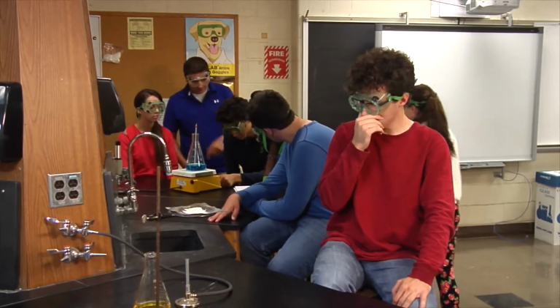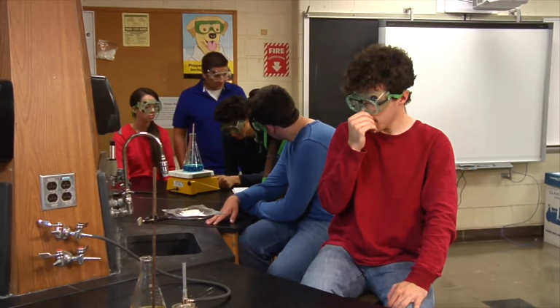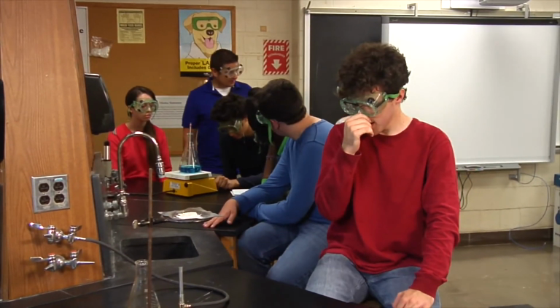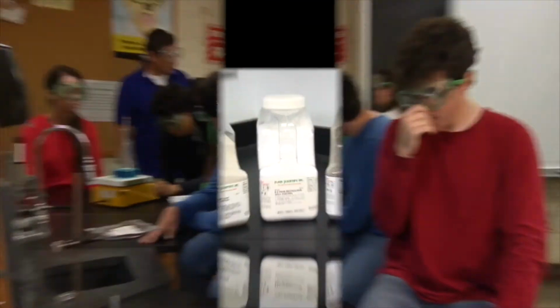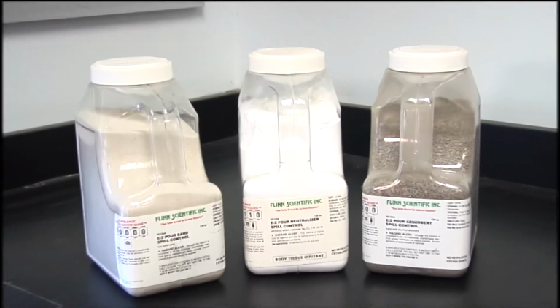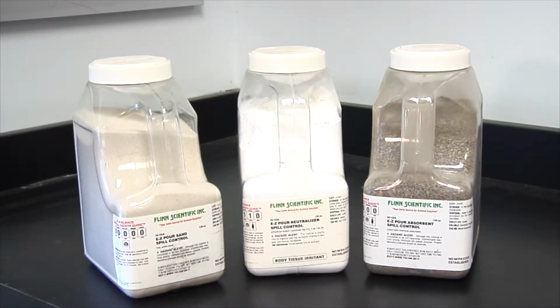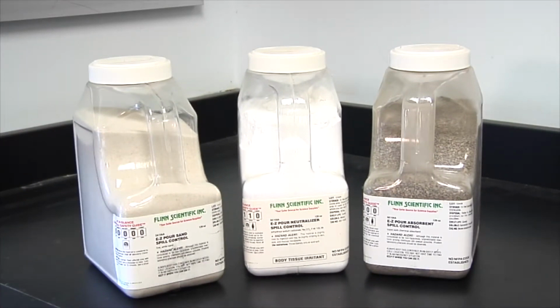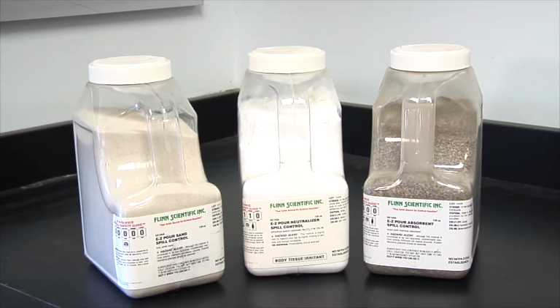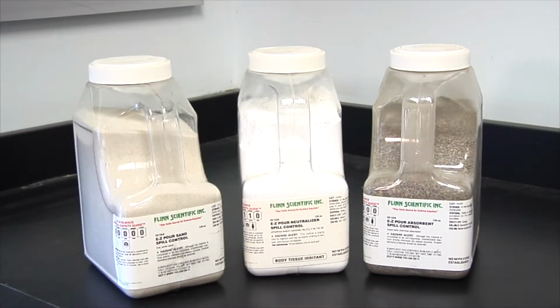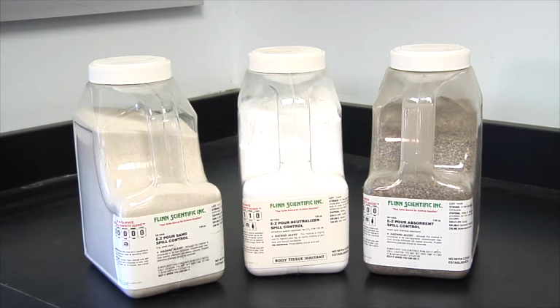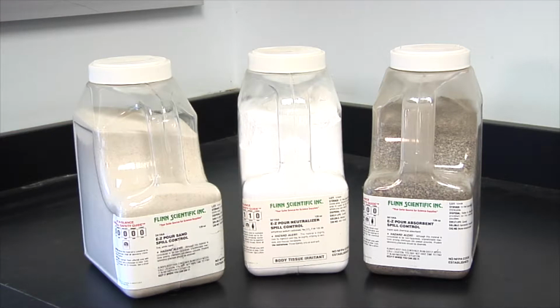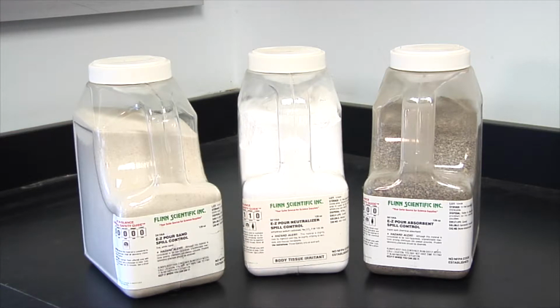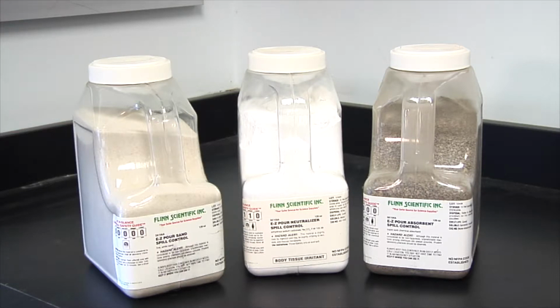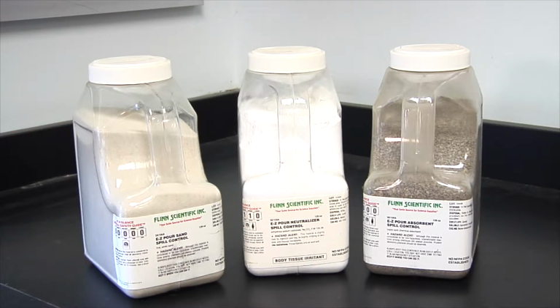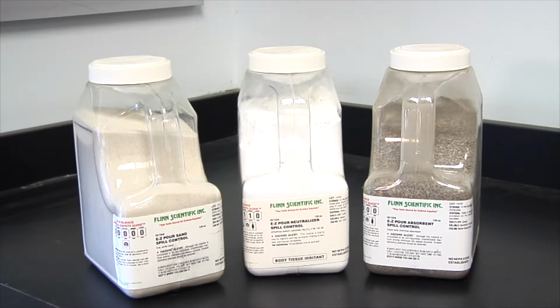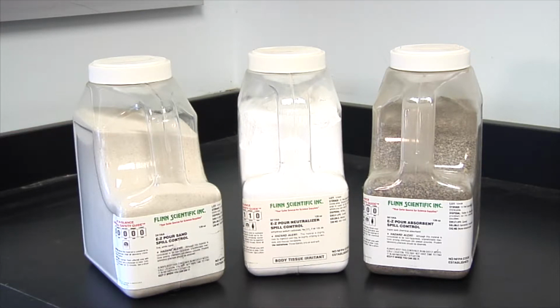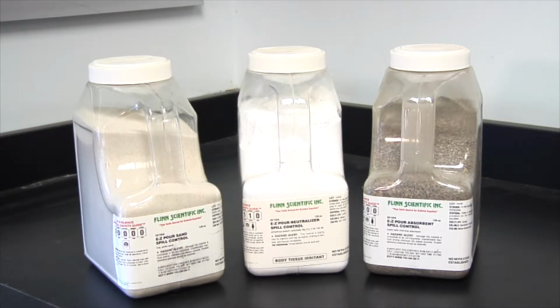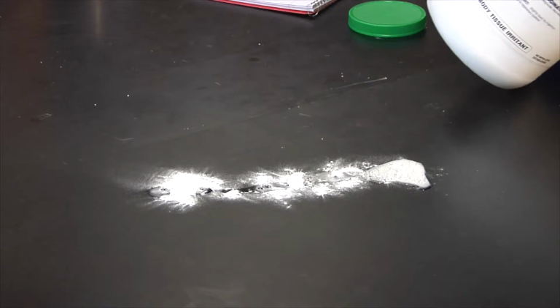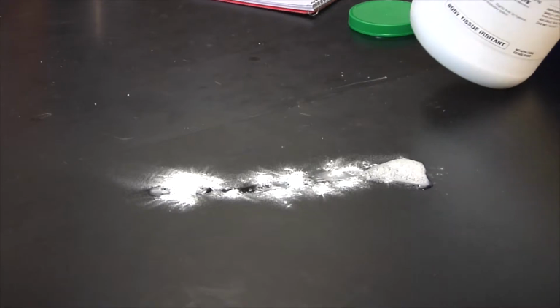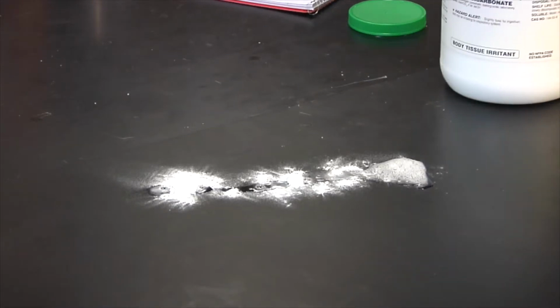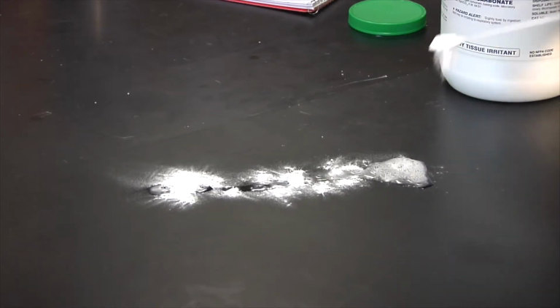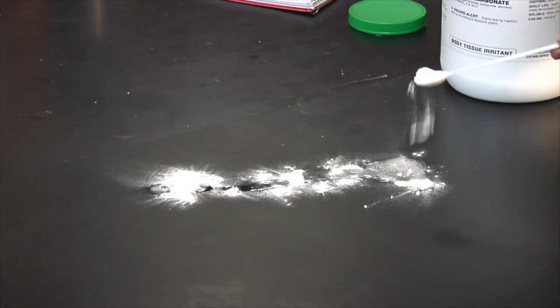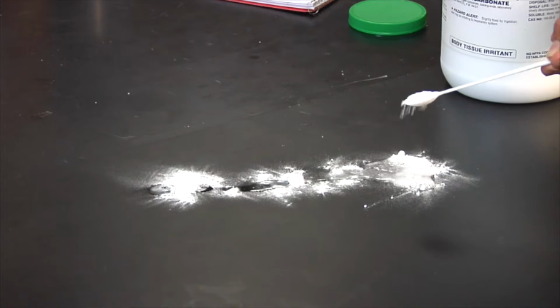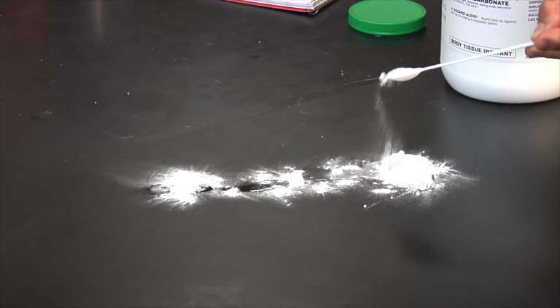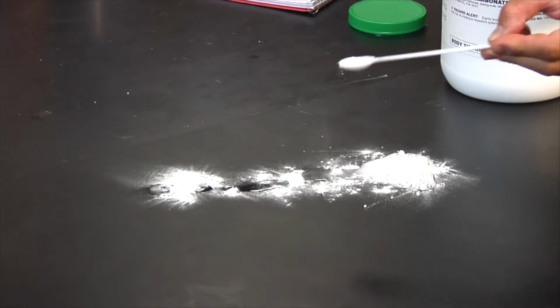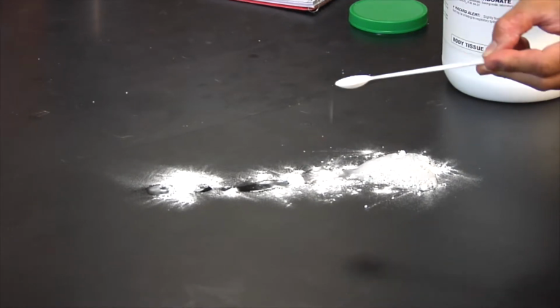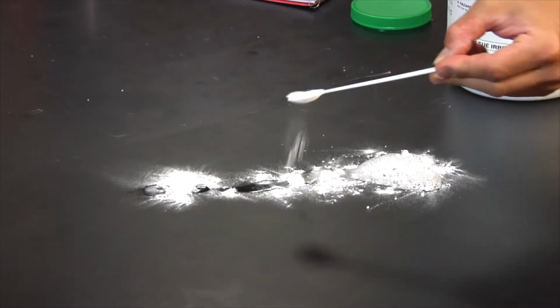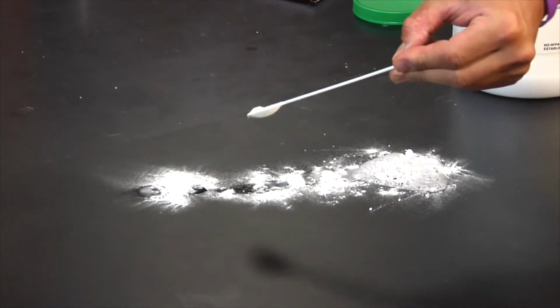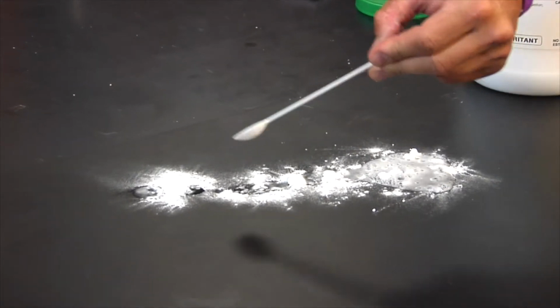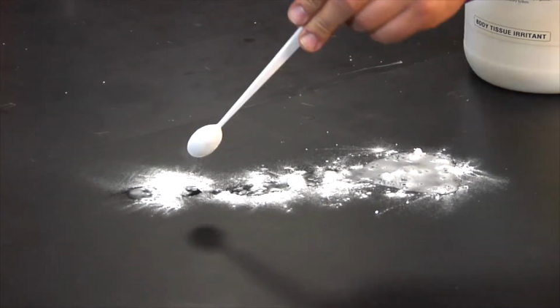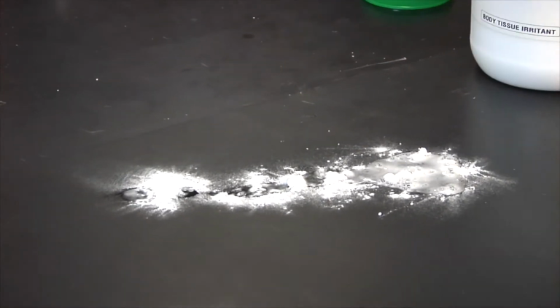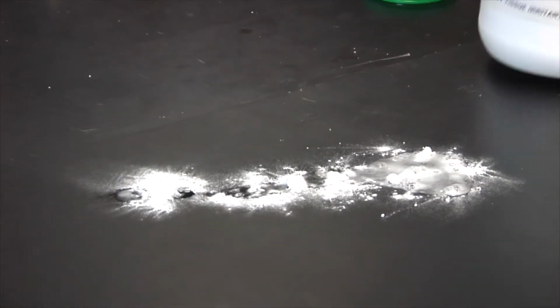To deal with chemical spills, science classrooms are usually equipped with specialized kits. Classroom spill kits contain chemicals to neutralize acids and bases. They also include absorbent material to clean up liquids.